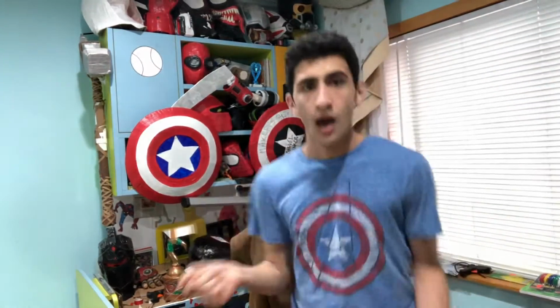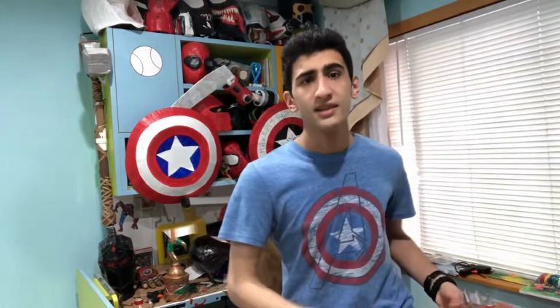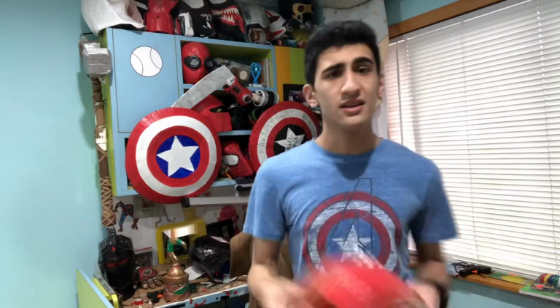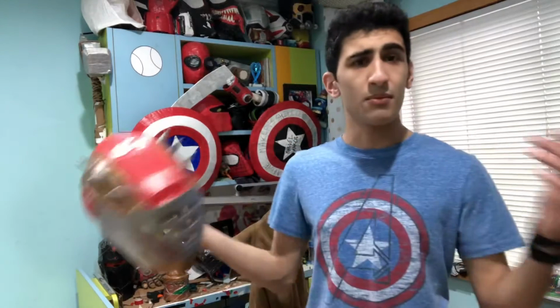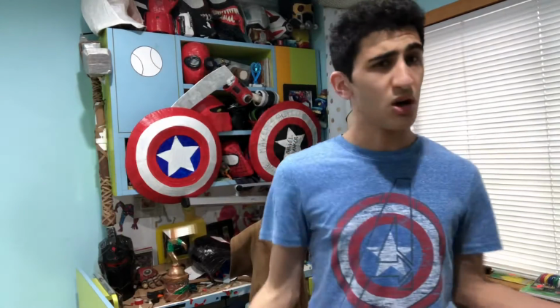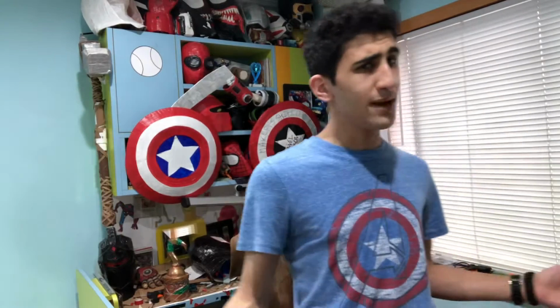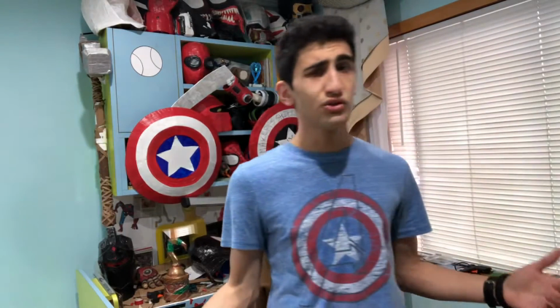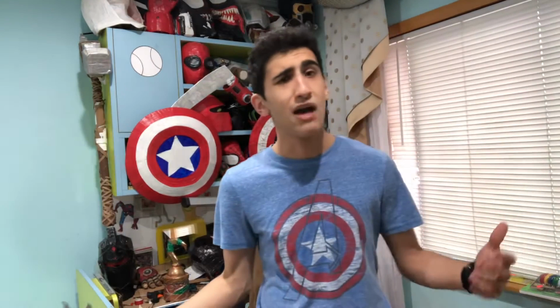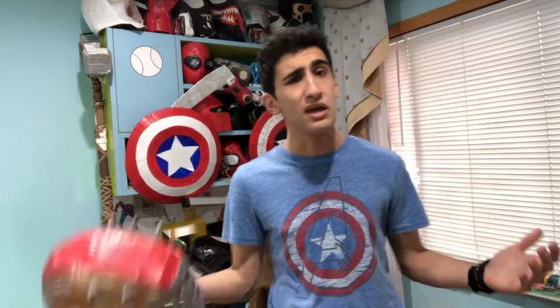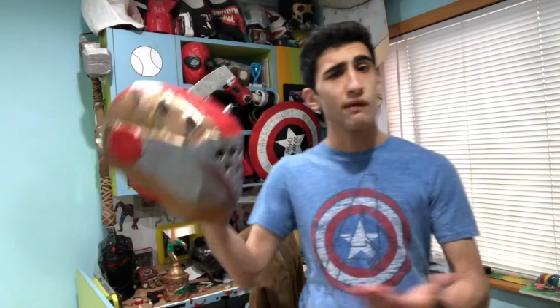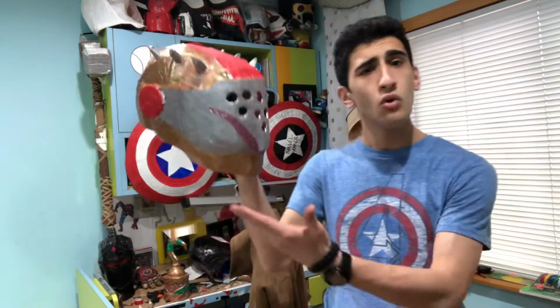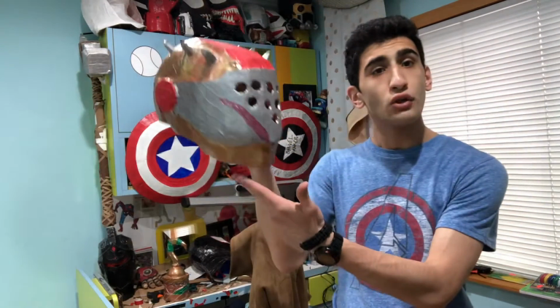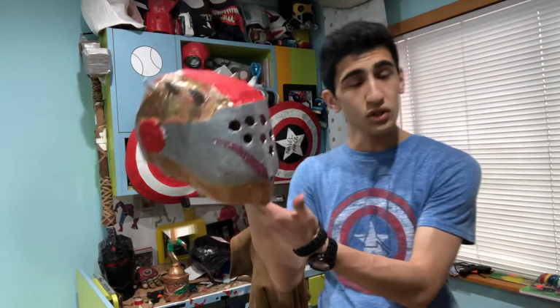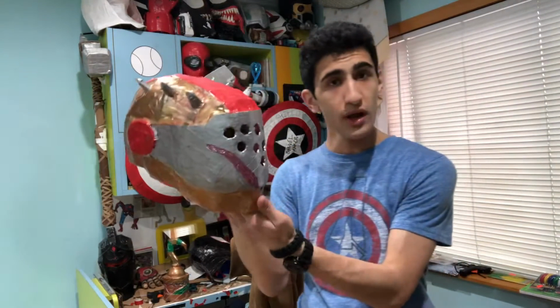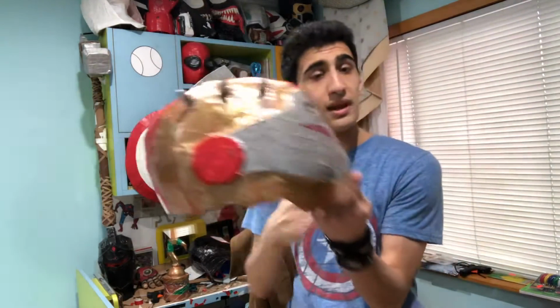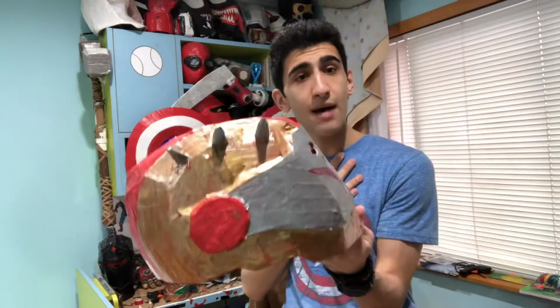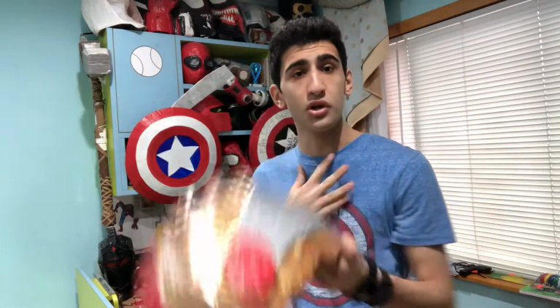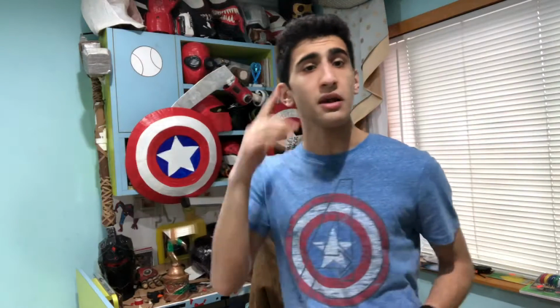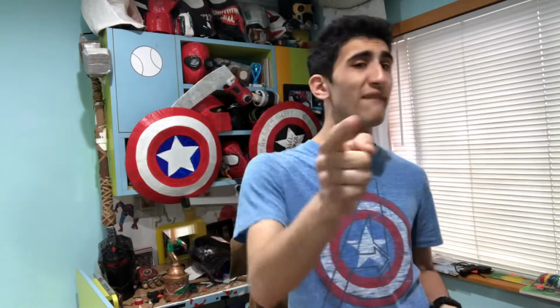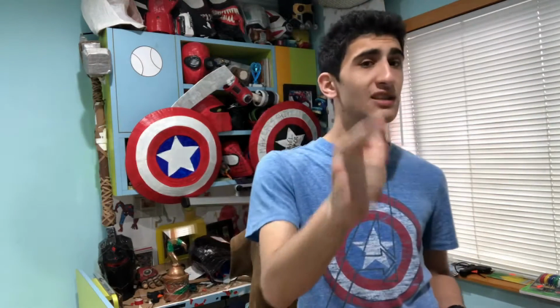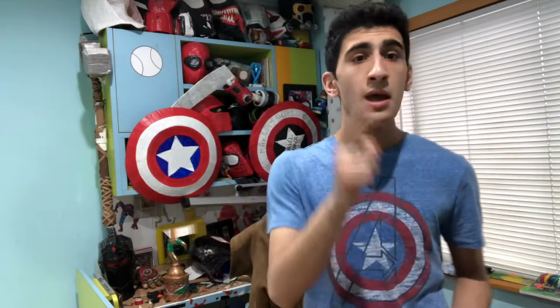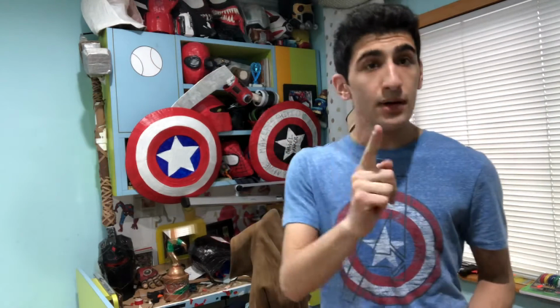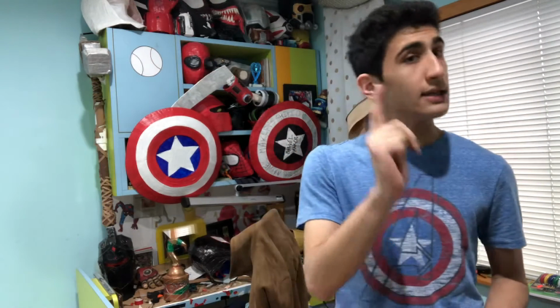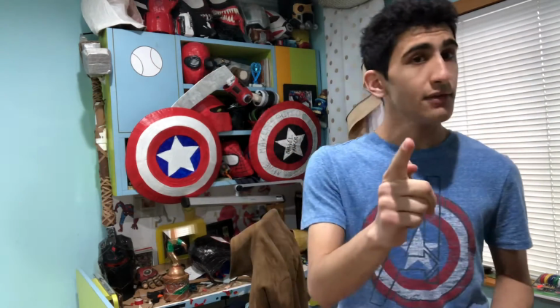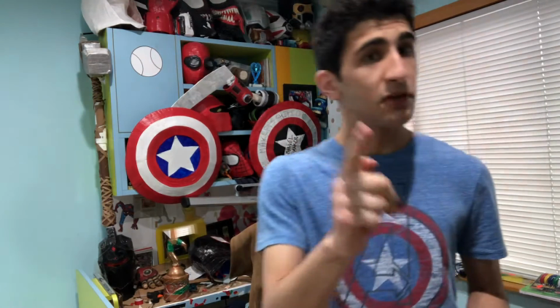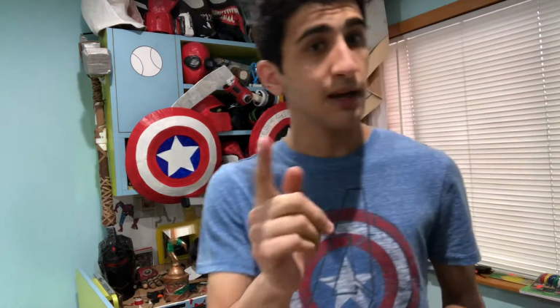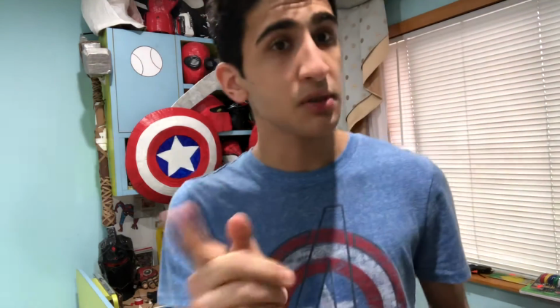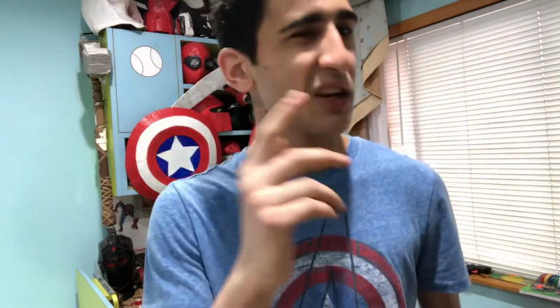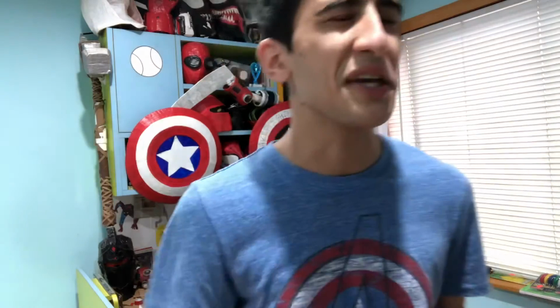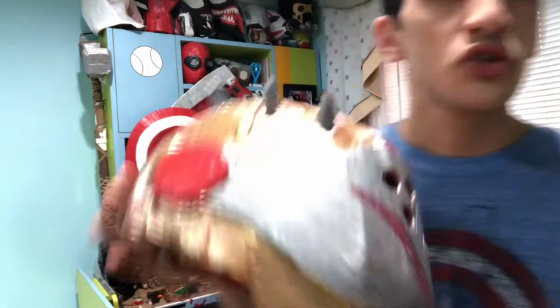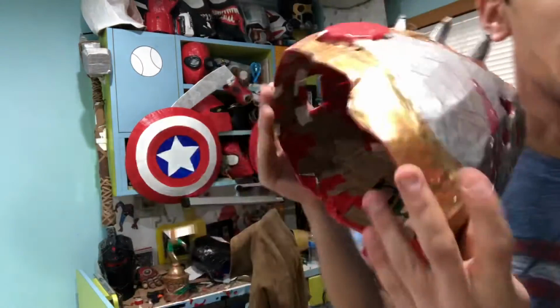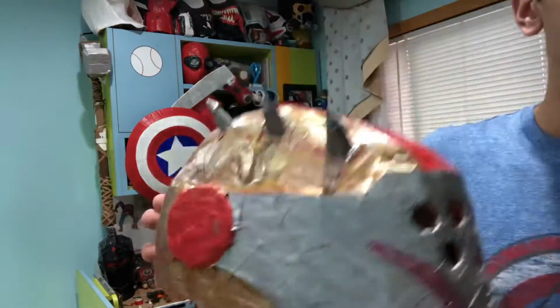Hey guys, it is Matt Costley Master. Today I will be giving you a review on the Rust Lord helmet that I've been working on, that one of my fans commented. But I did not have time to finish because I have to go somewhere for the next two weeks. So let's do this.